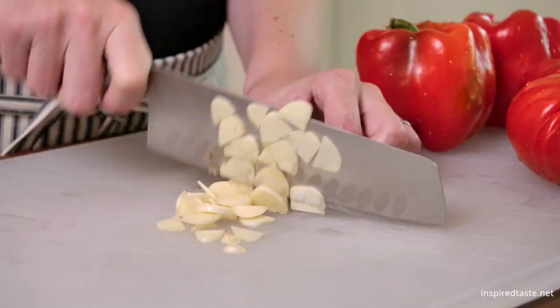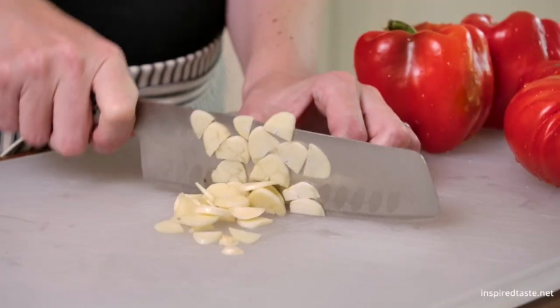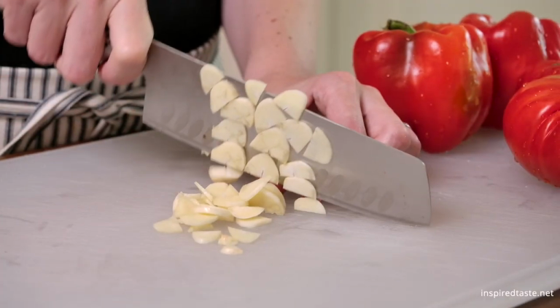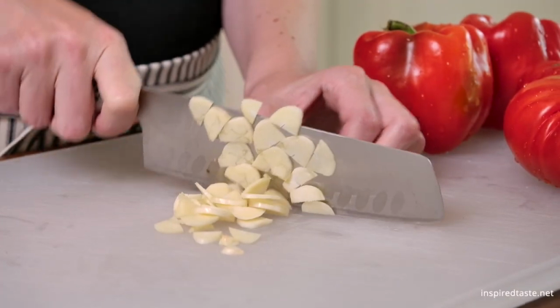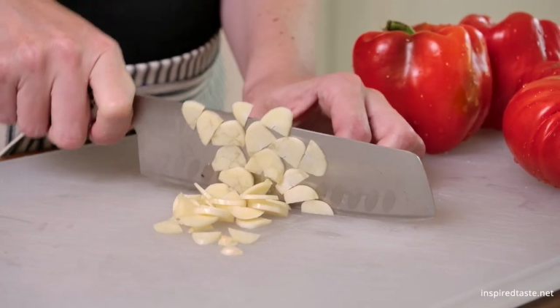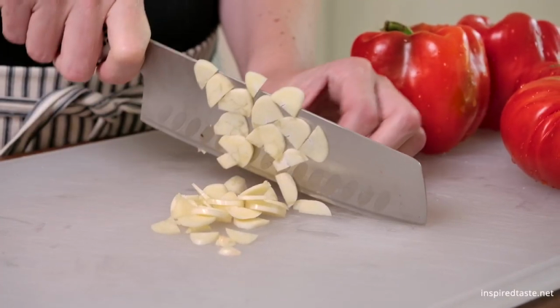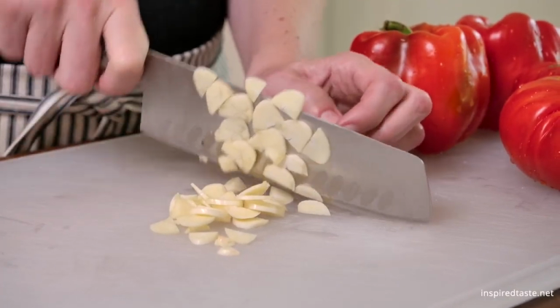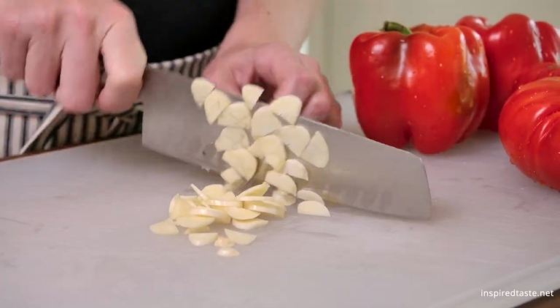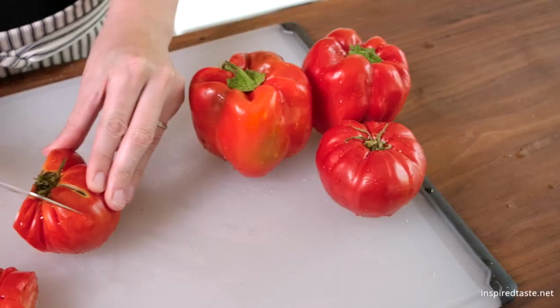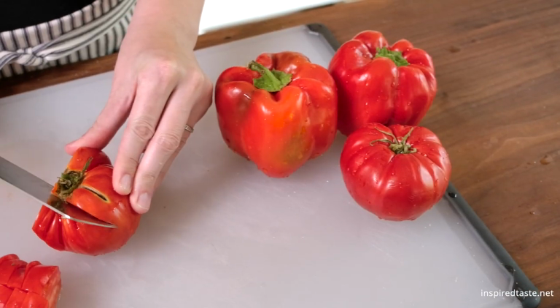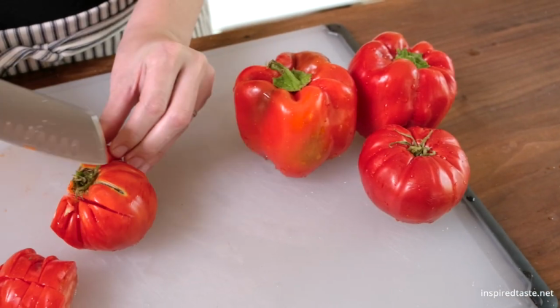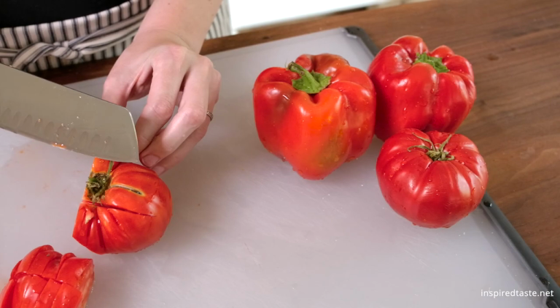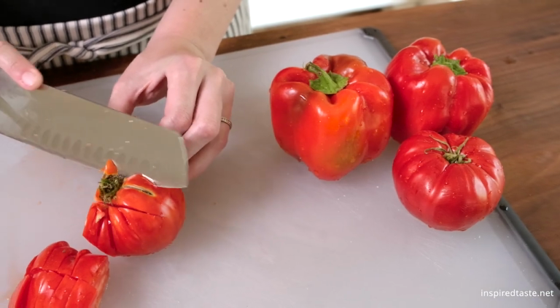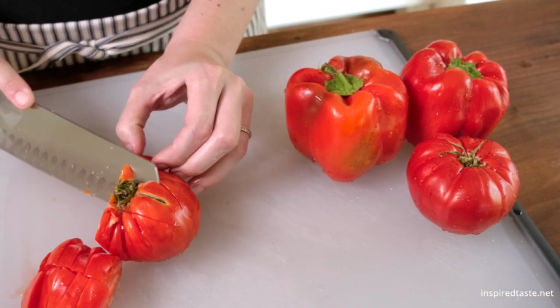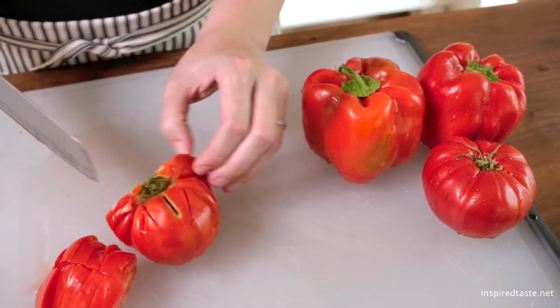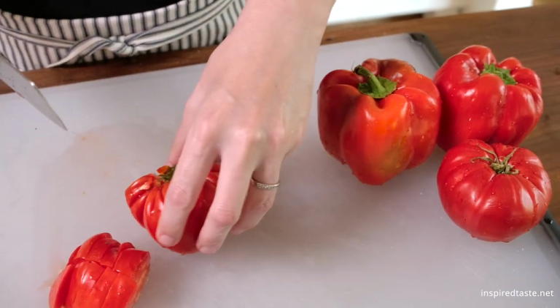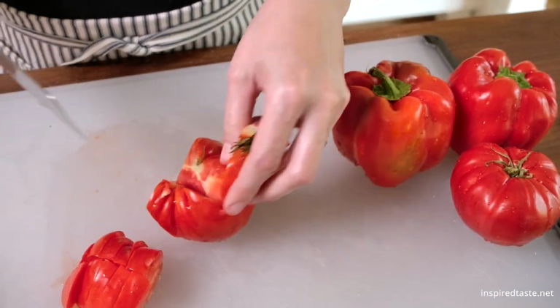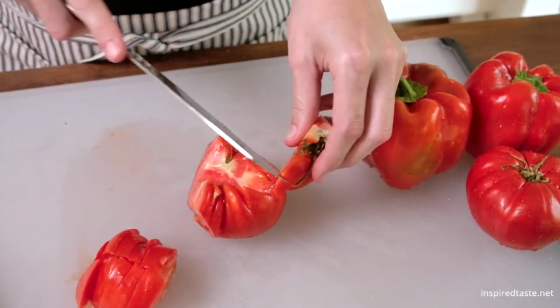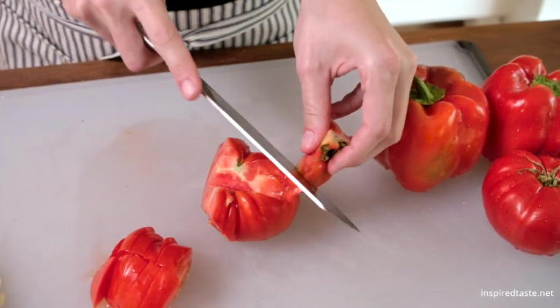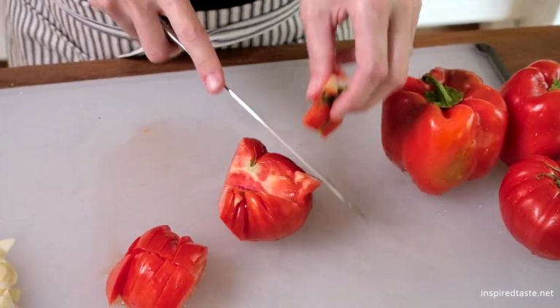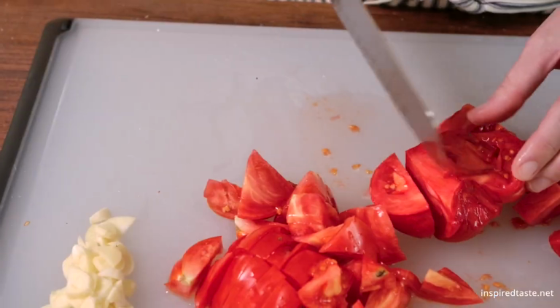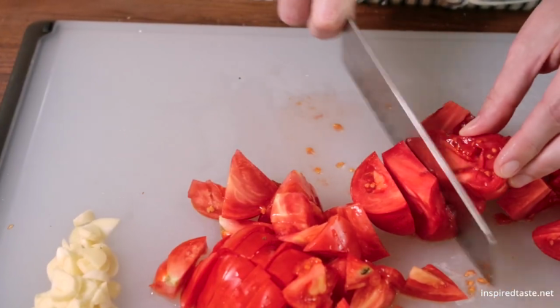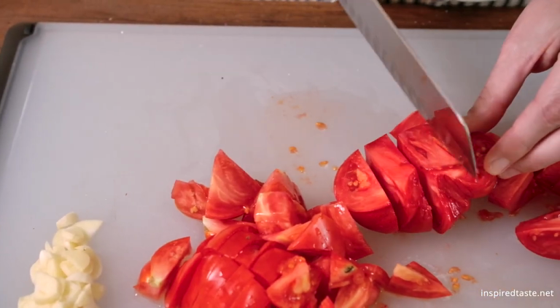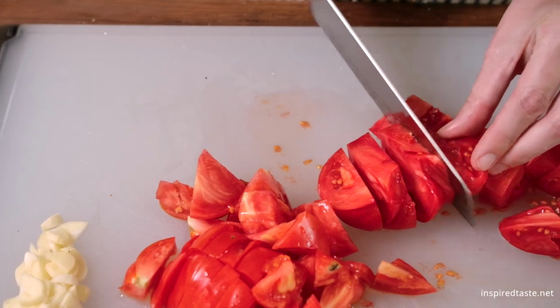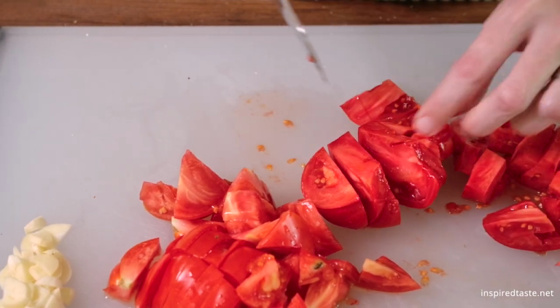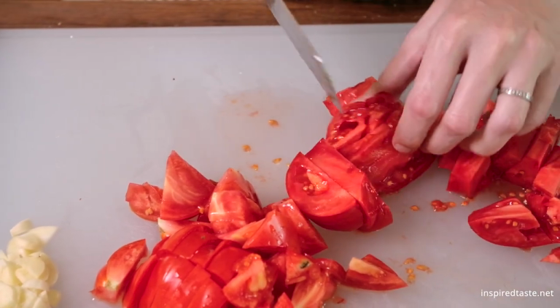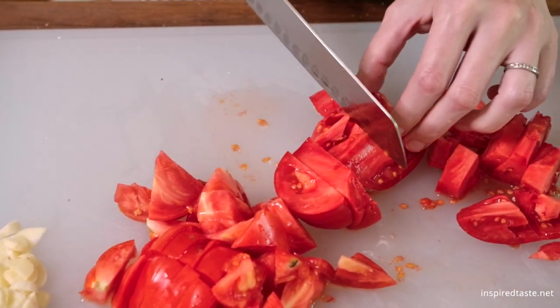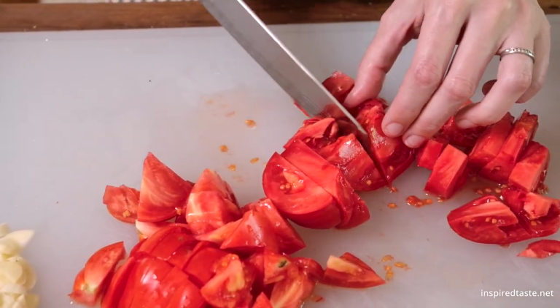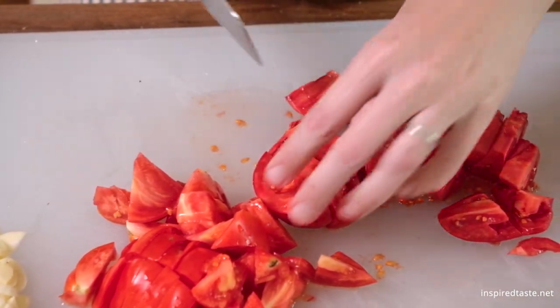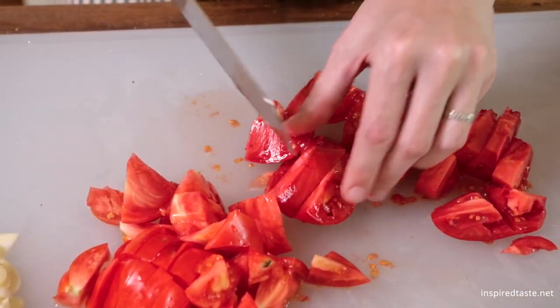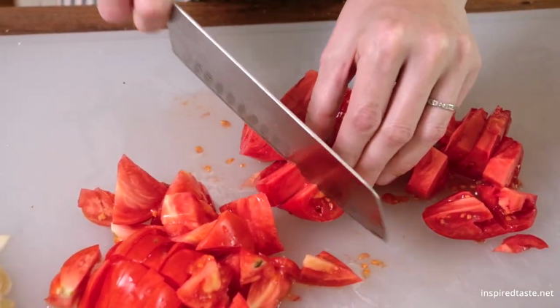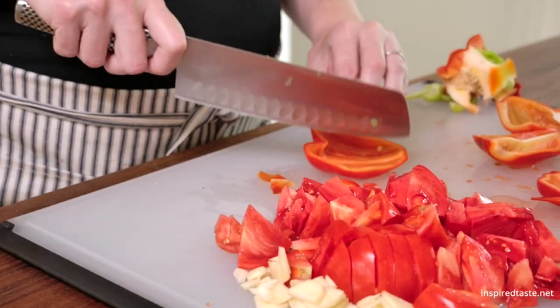You can use store-bought tomato sauce, but I highly recommend this red pepper tomato sauce. It can be made in the time it takes to roast the eggplant. The ingredients are simple — fresh garlic, fresh tomatoes, and red bell peppers.